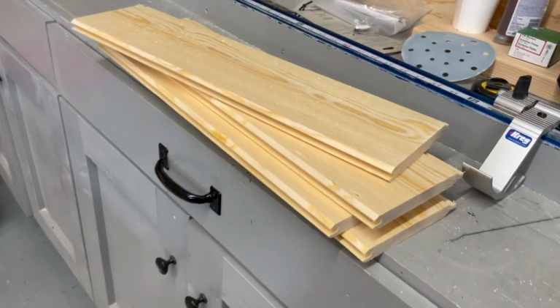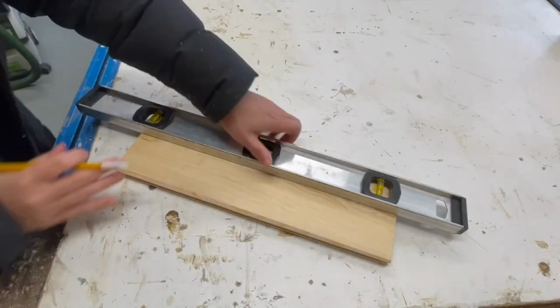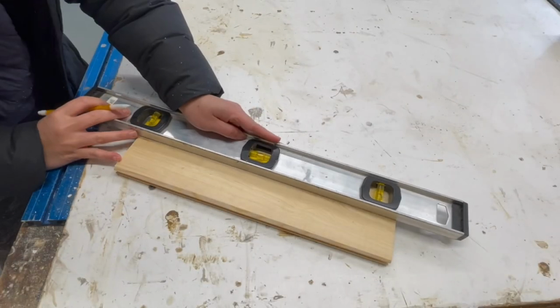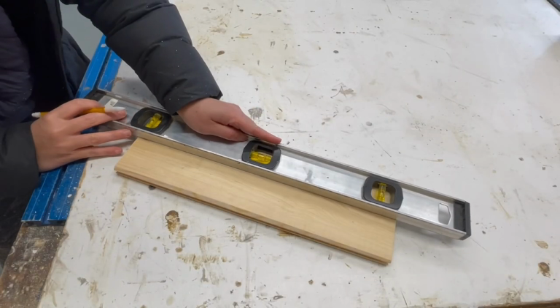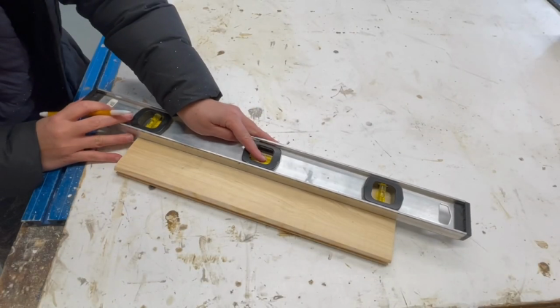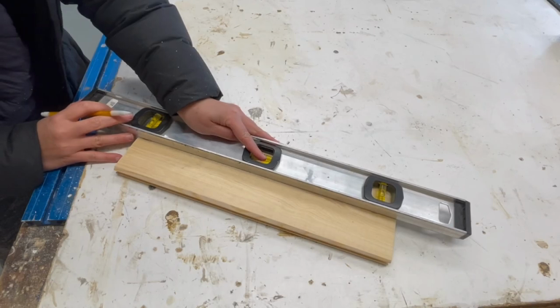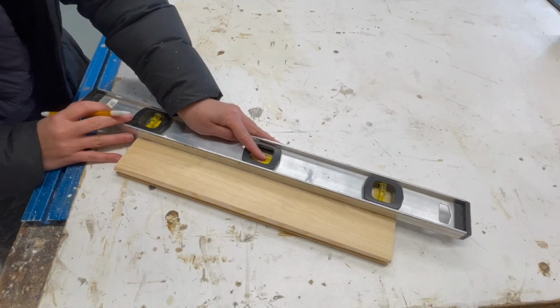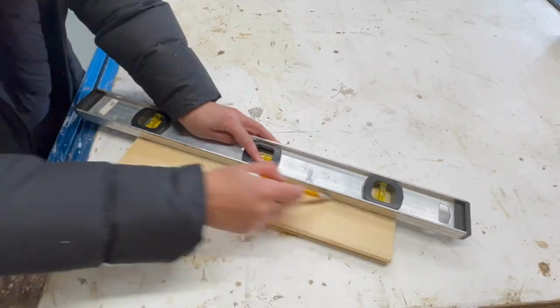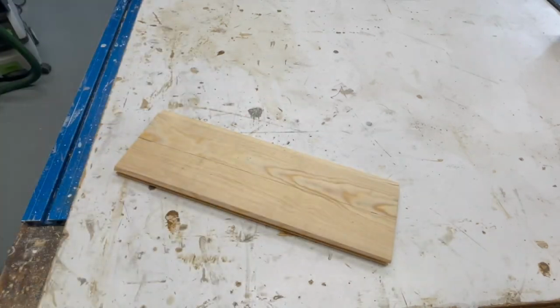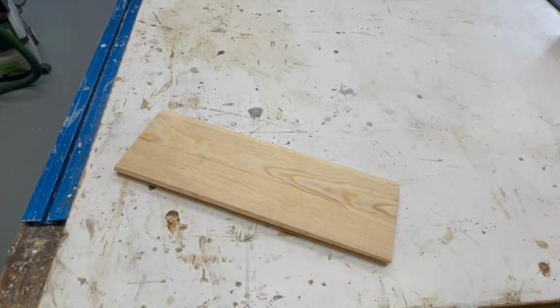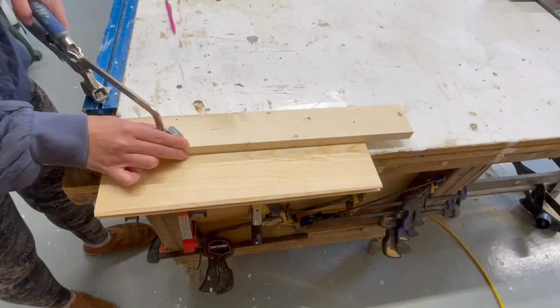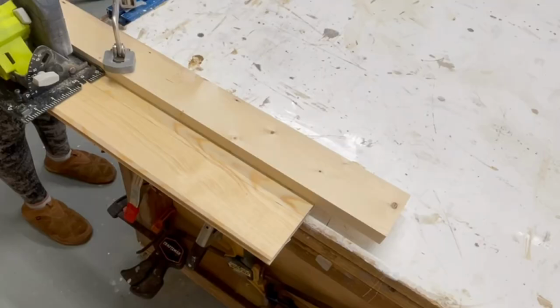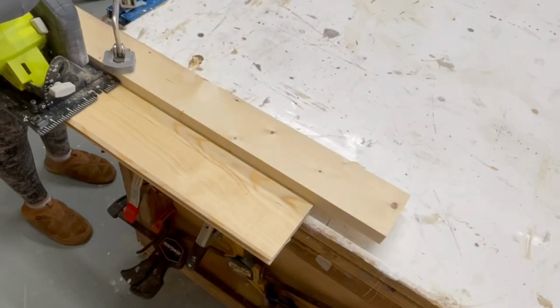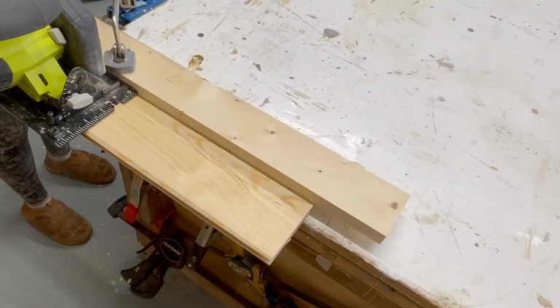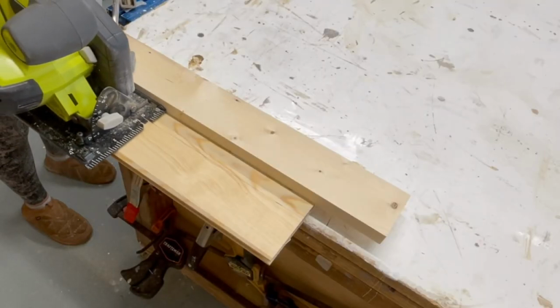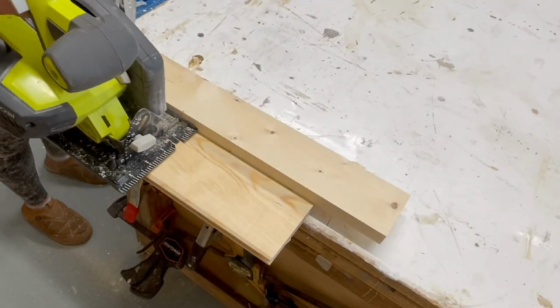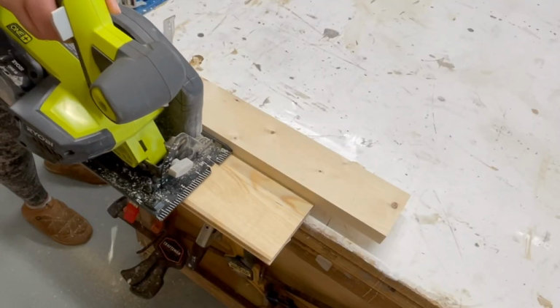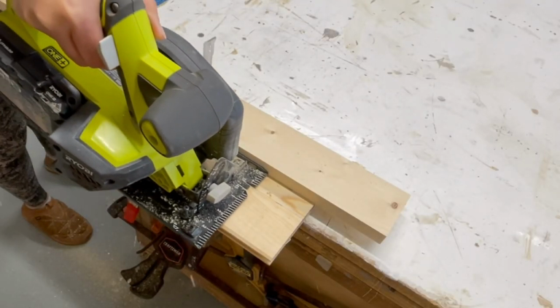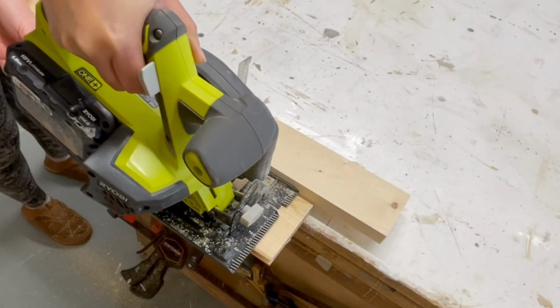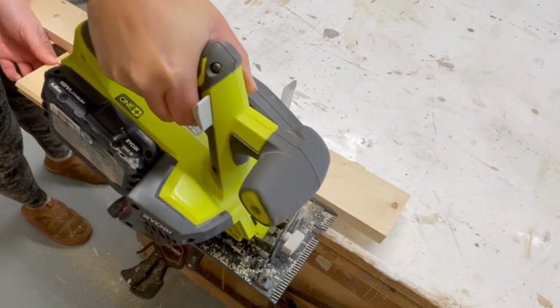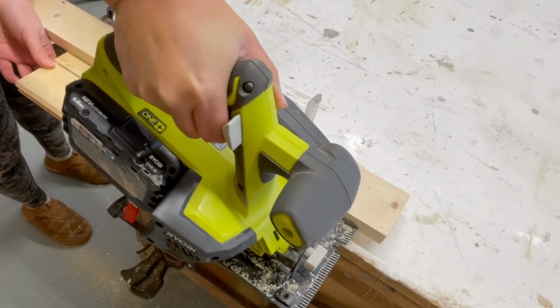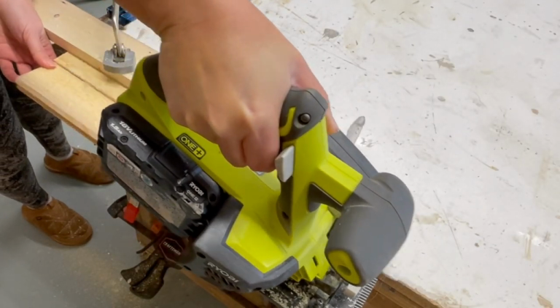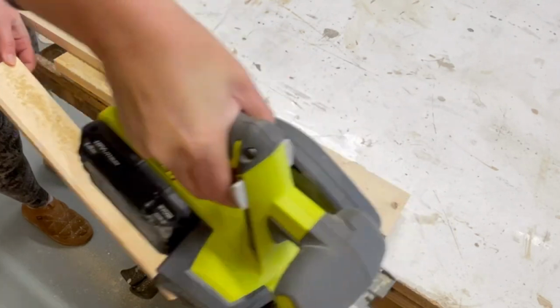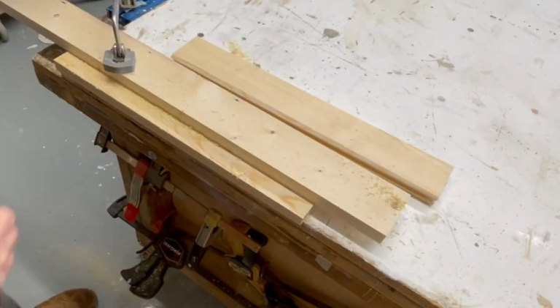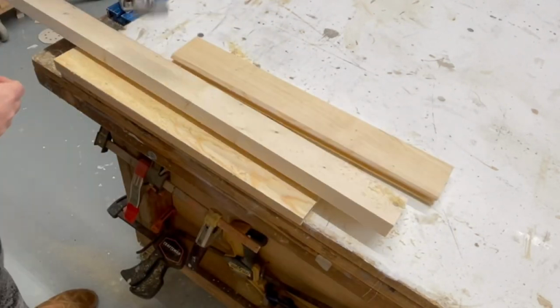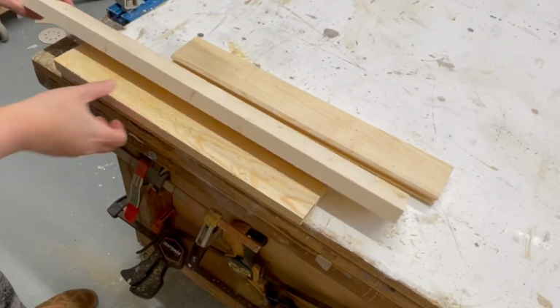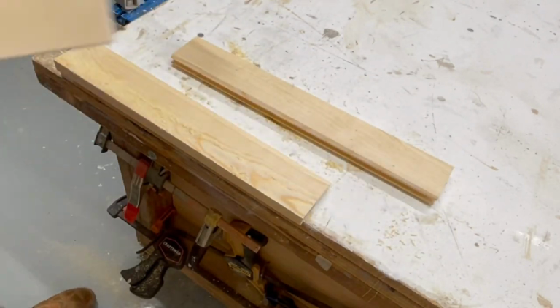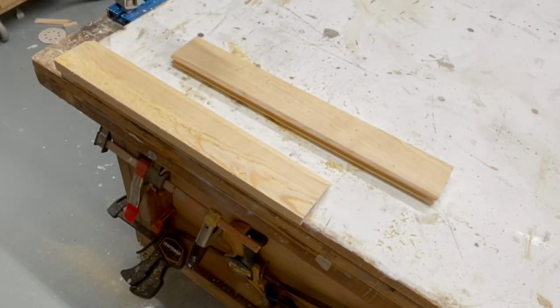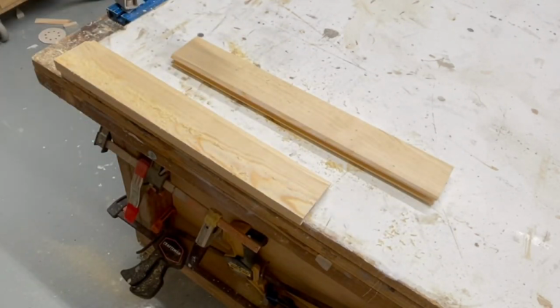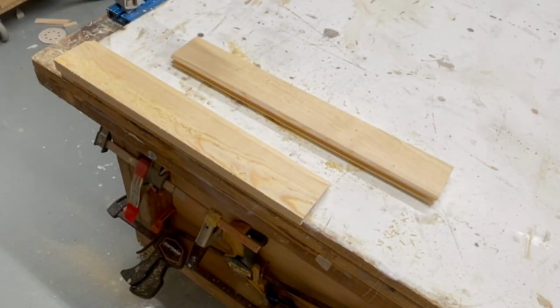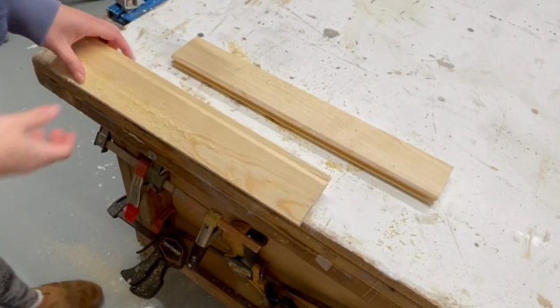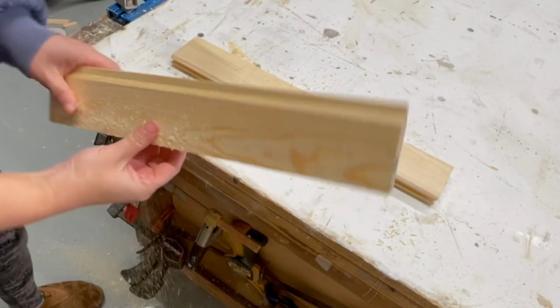One of the tongue and groove boards needs to be cut in half so that you have a square edge on each of the ends. You can do this with a table saw or a circular saw, as I'm doing in the video.